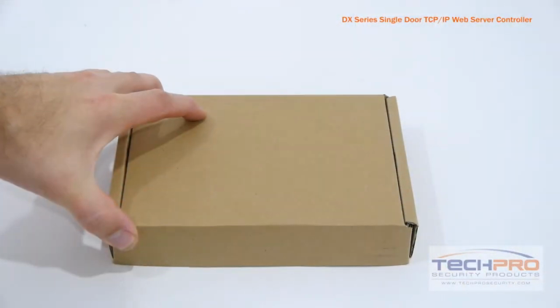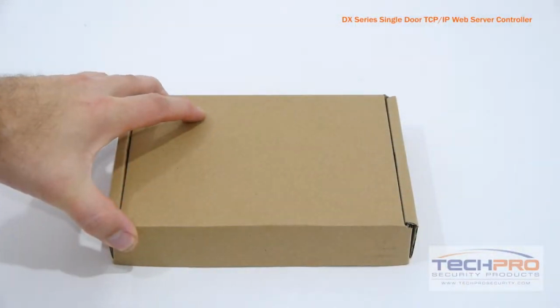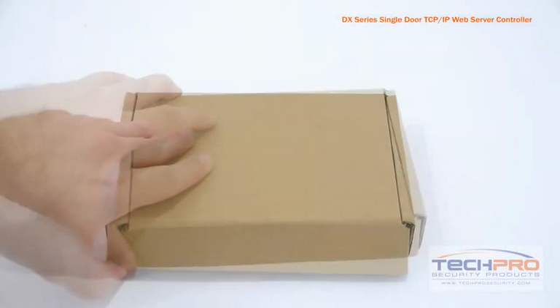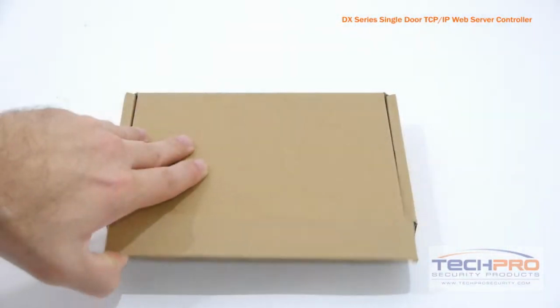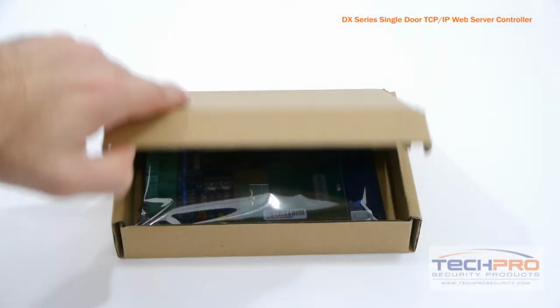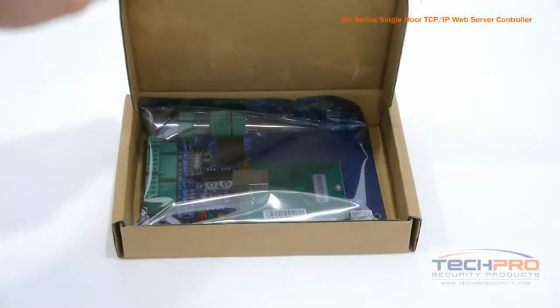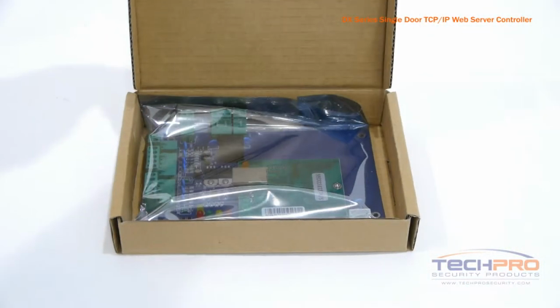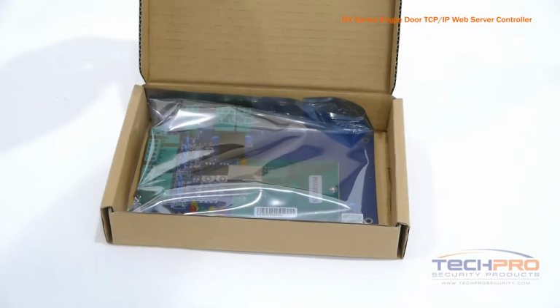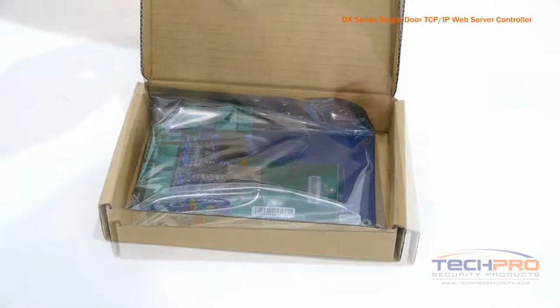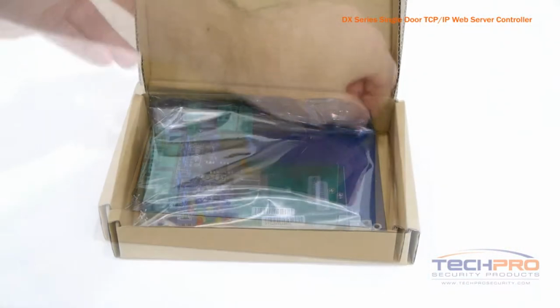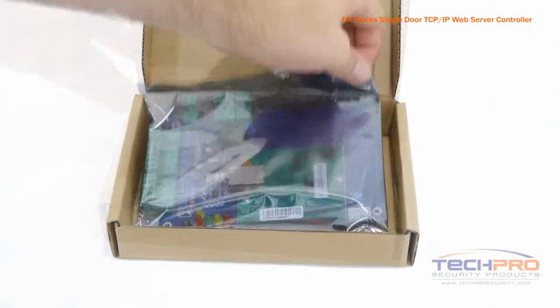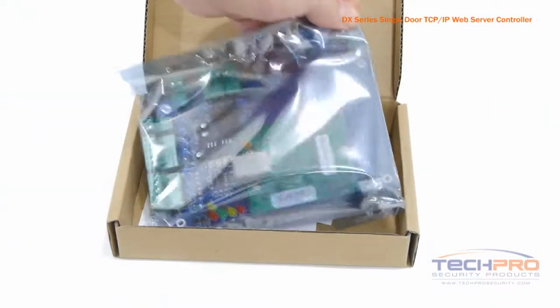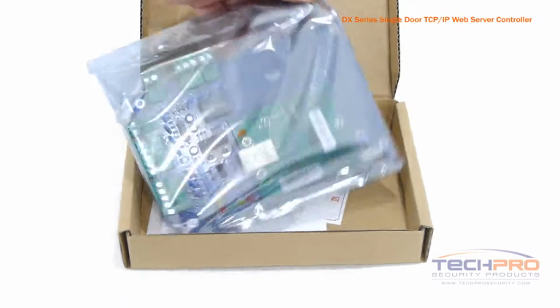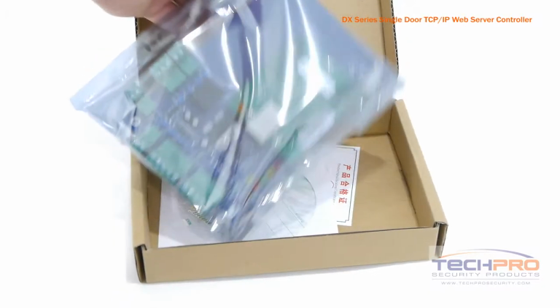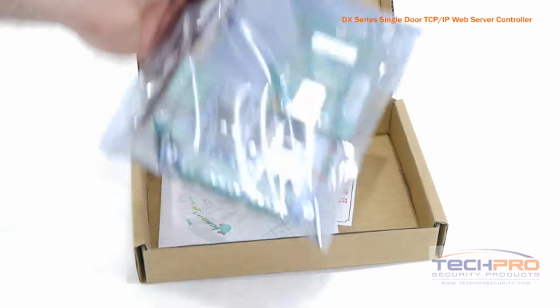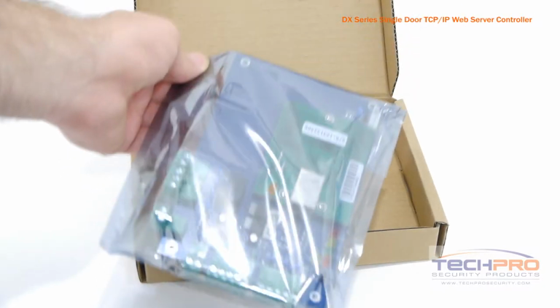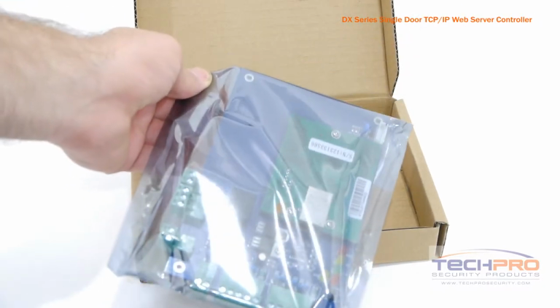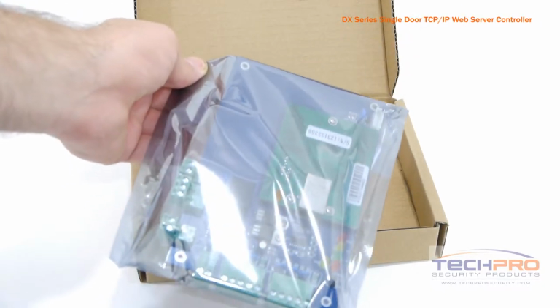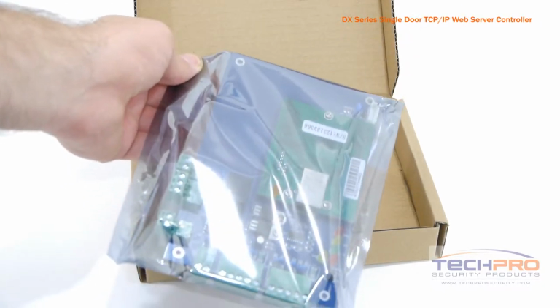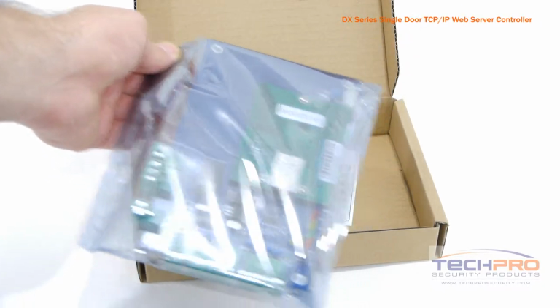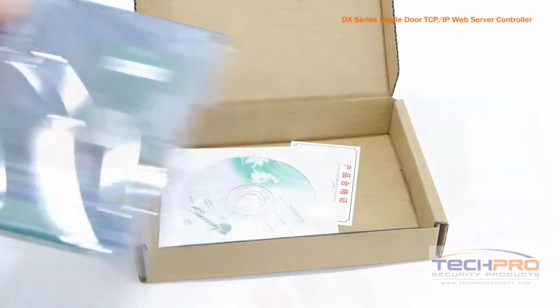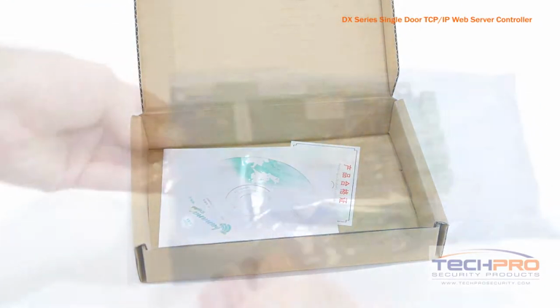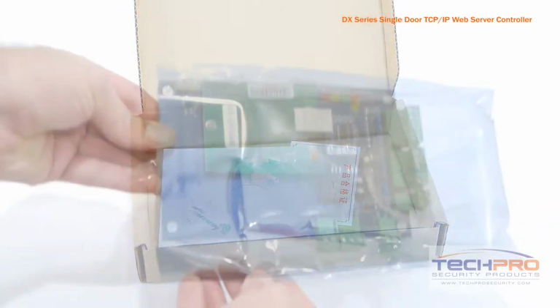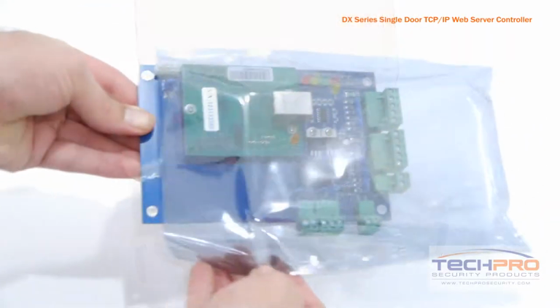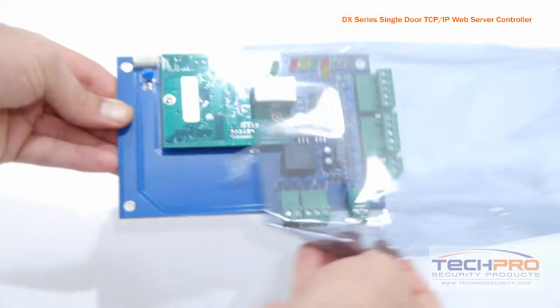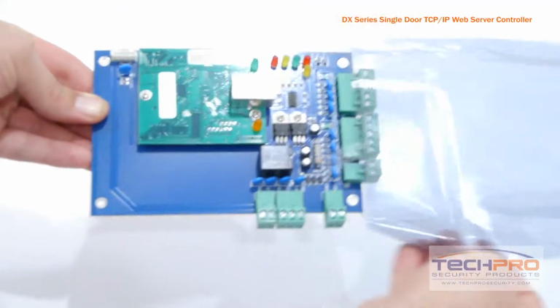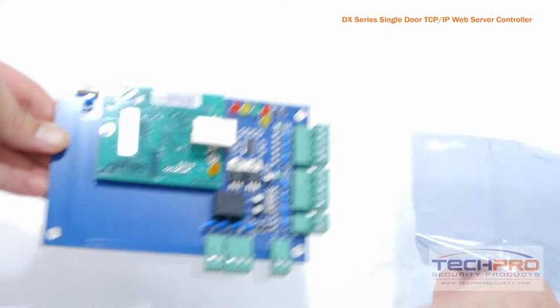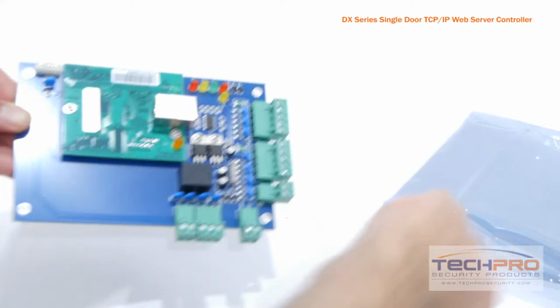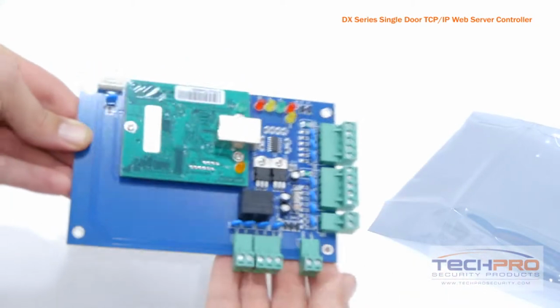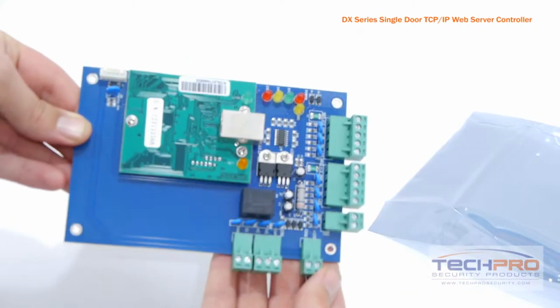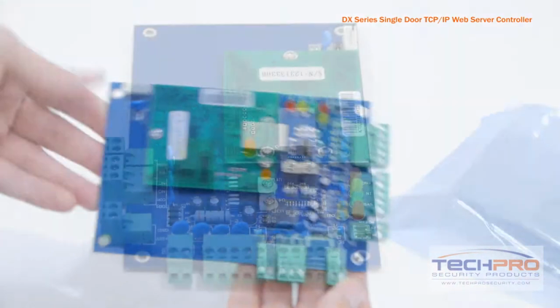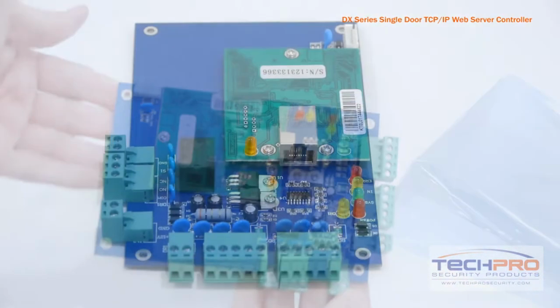The ACP-DXEL-1 is a single door access control board that can handle up to two readers, one on the entrance side of a door and the other on the exiting side. This board is designed for ease of use.